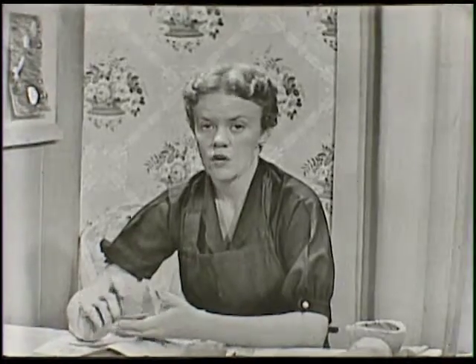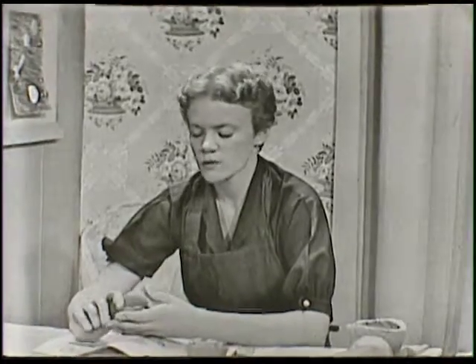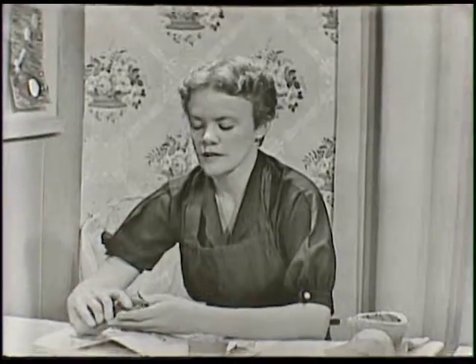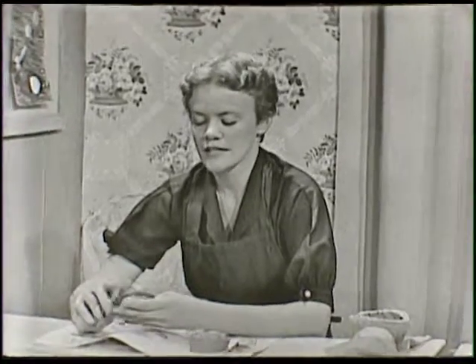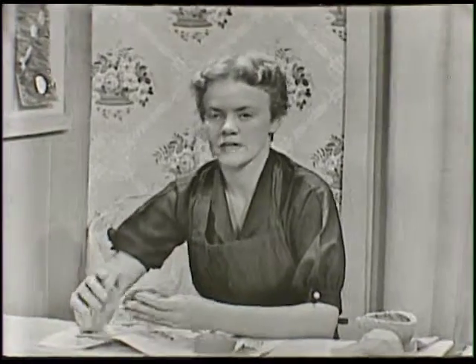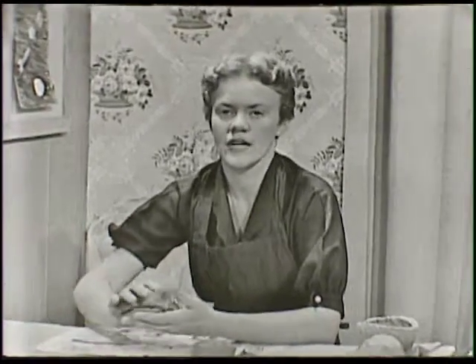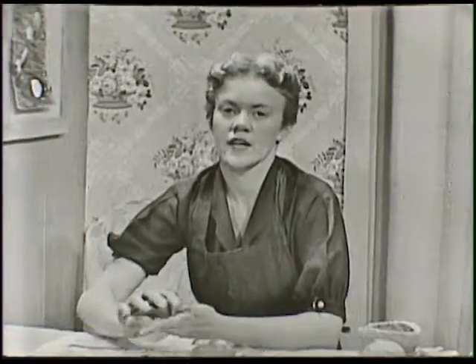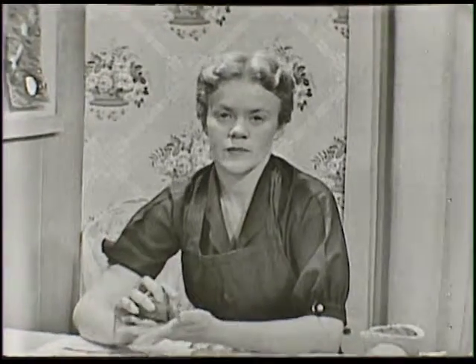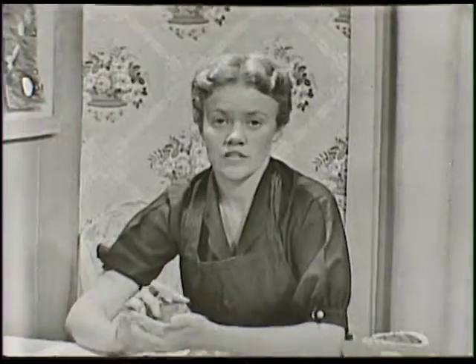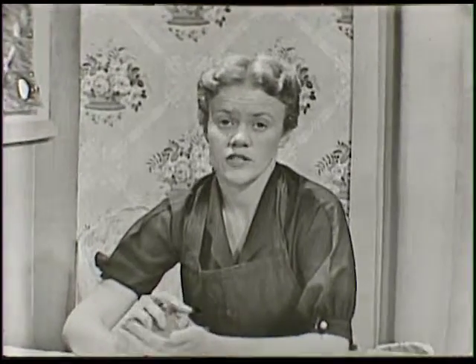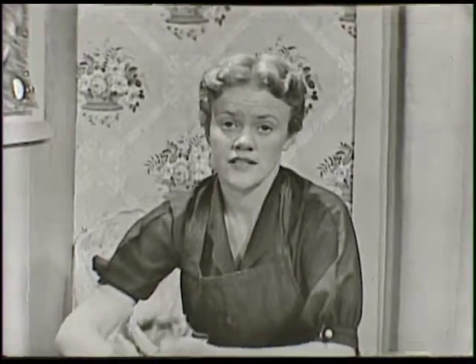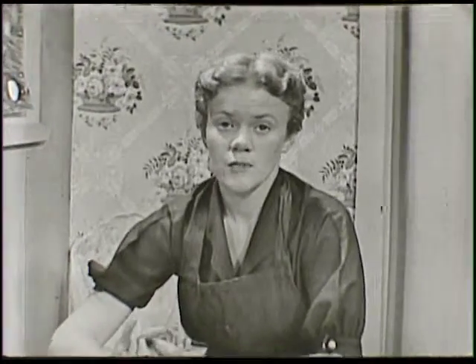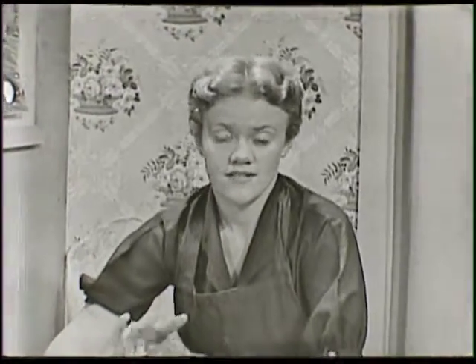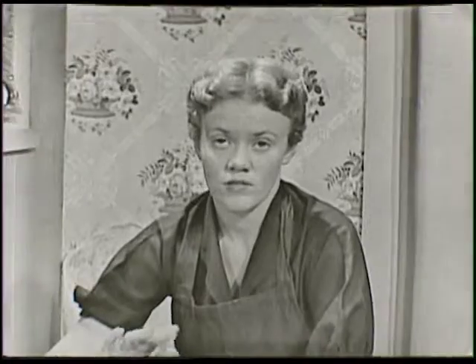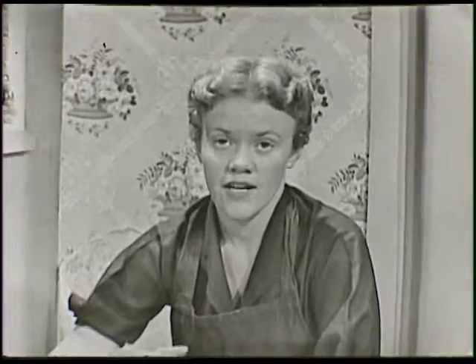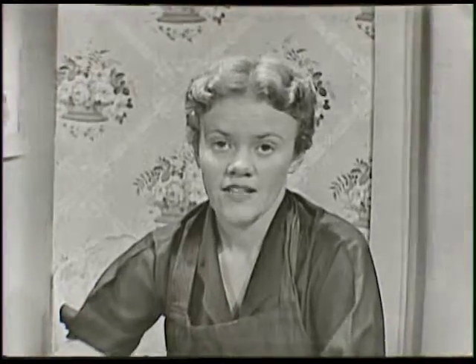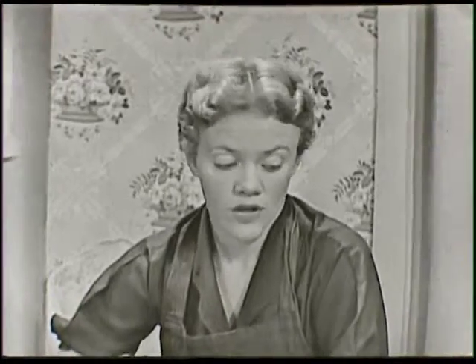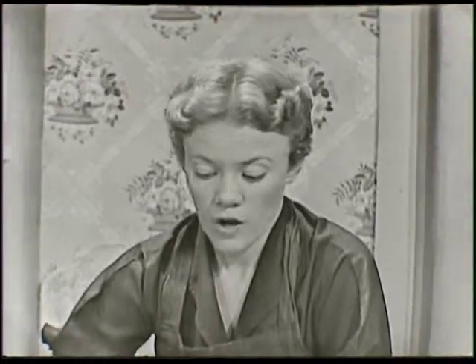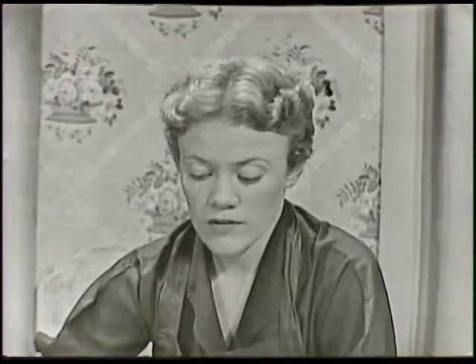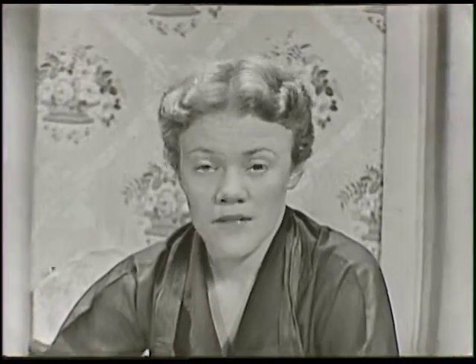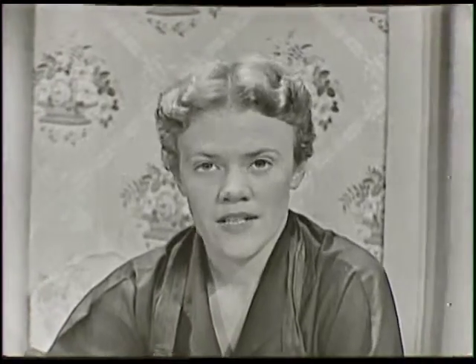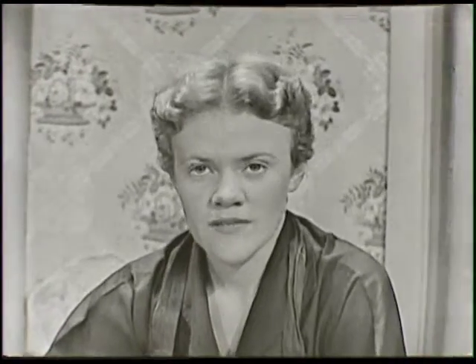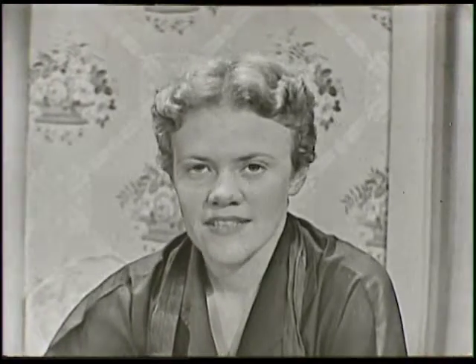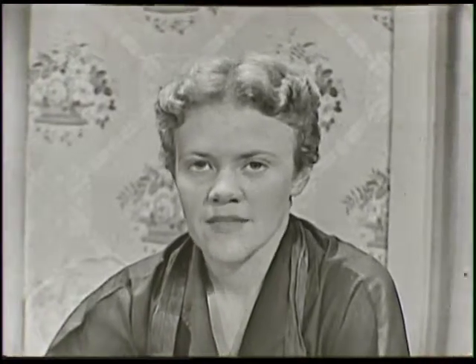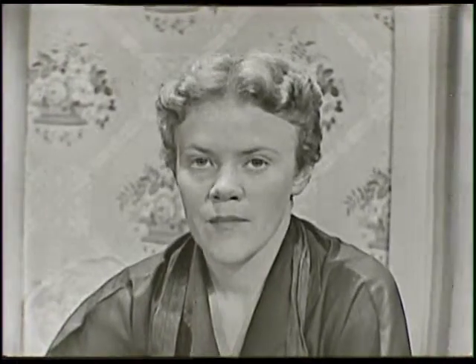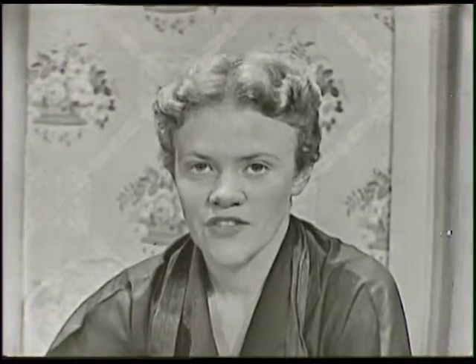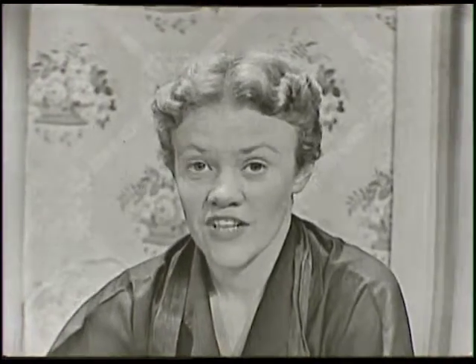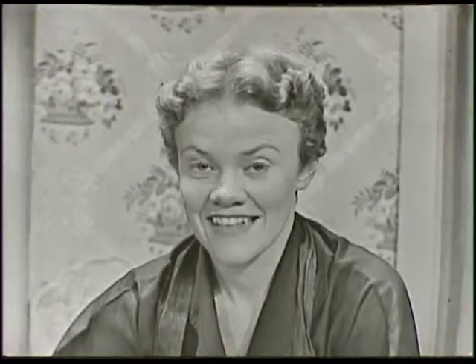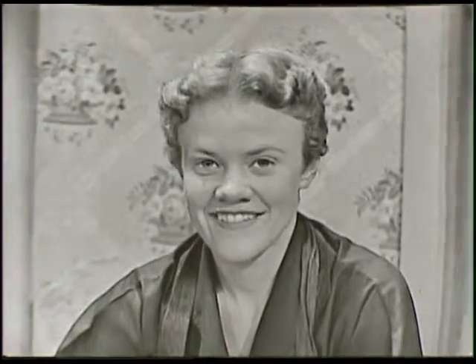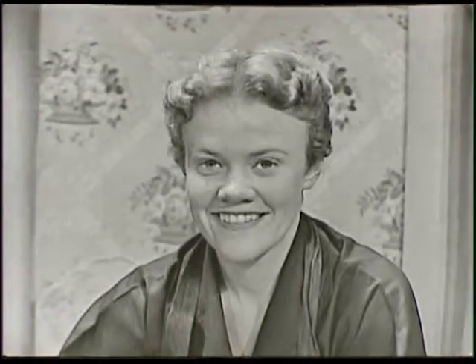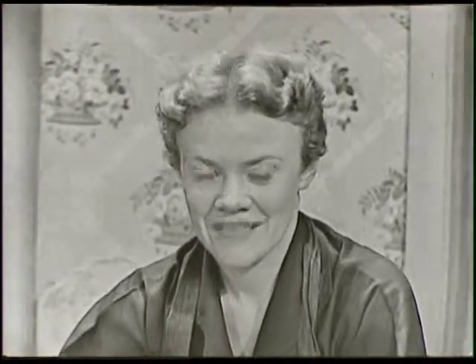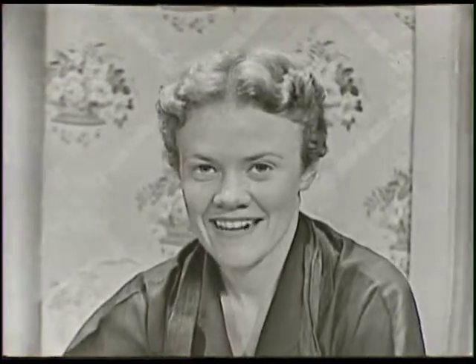We'll be working with clay some more later, especially when we're giving presents away. So I hope you've learned something — get some clay sometime and make it yourself. It's a lot of fun. Goodbye now.